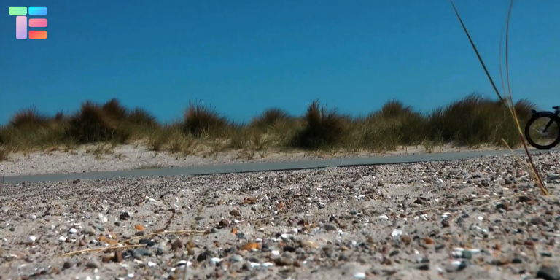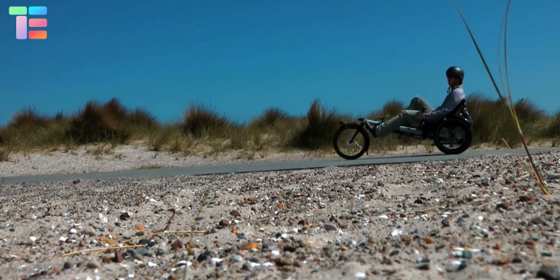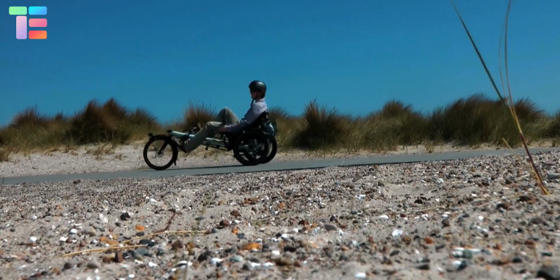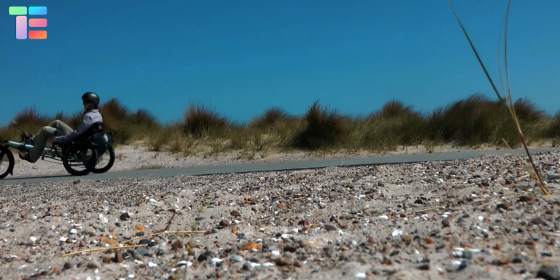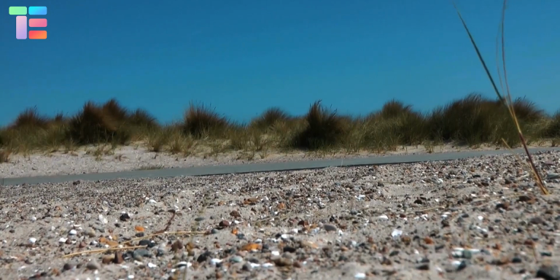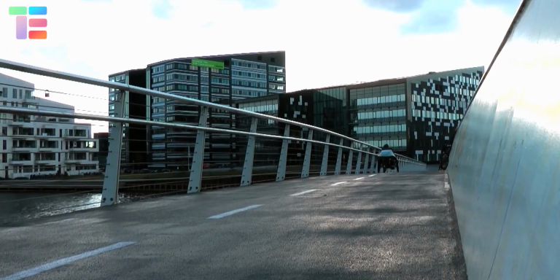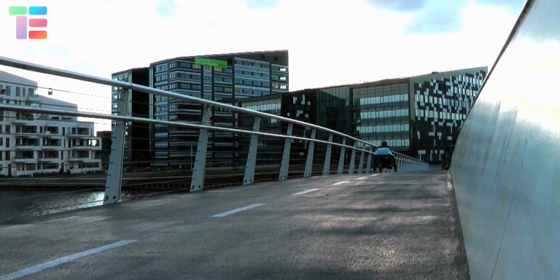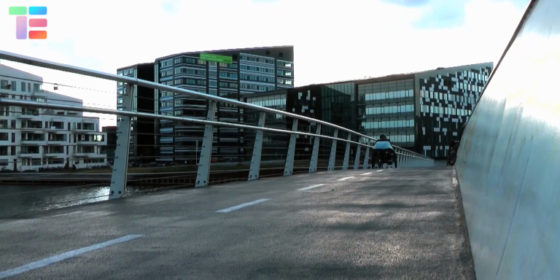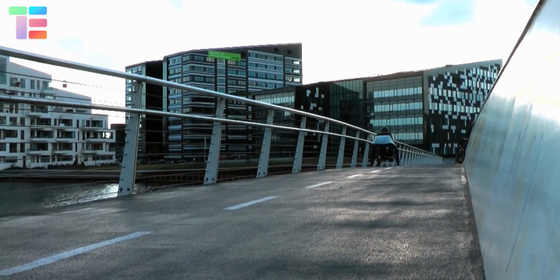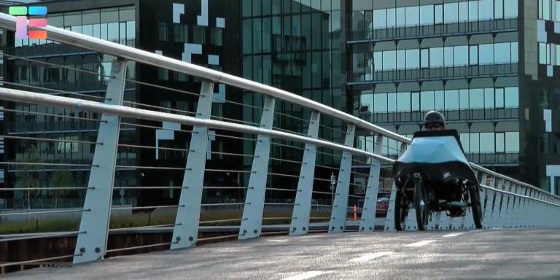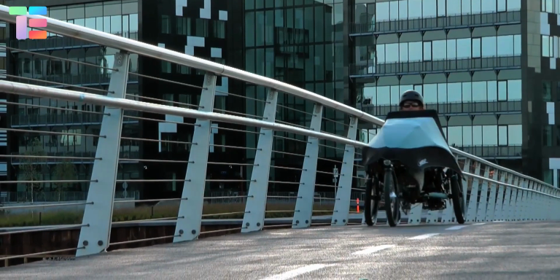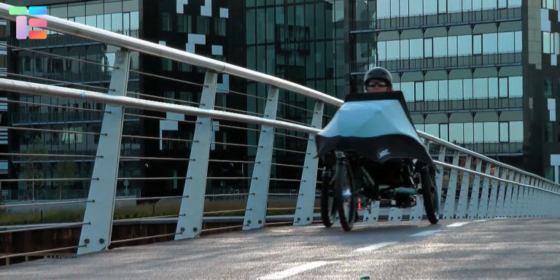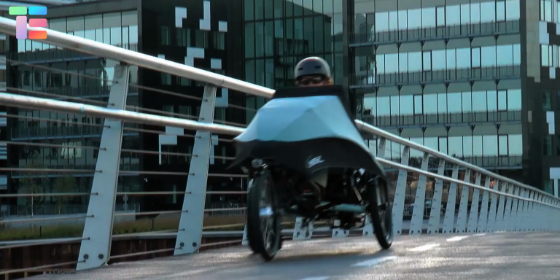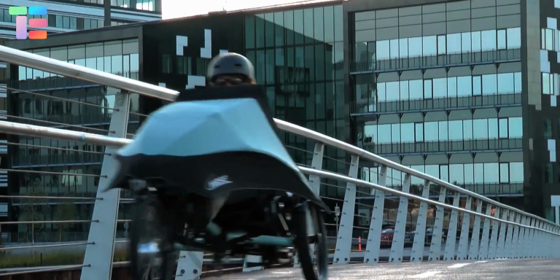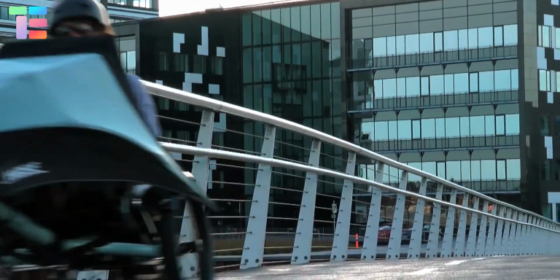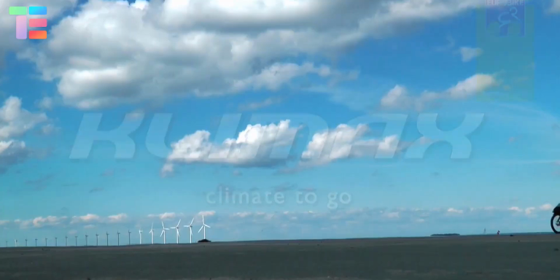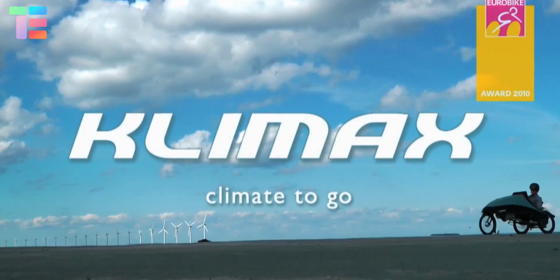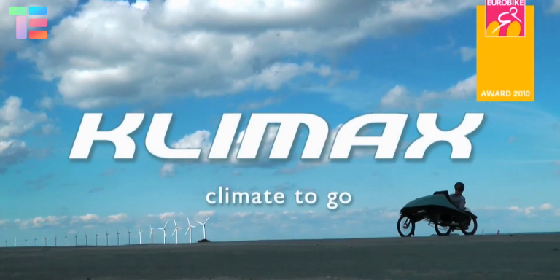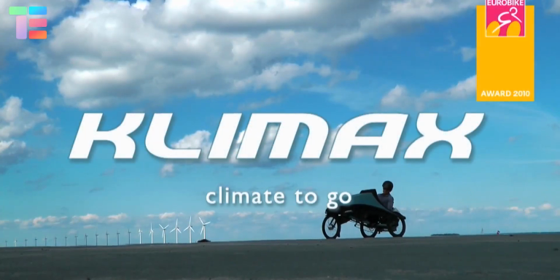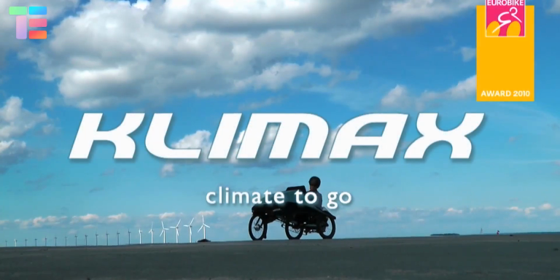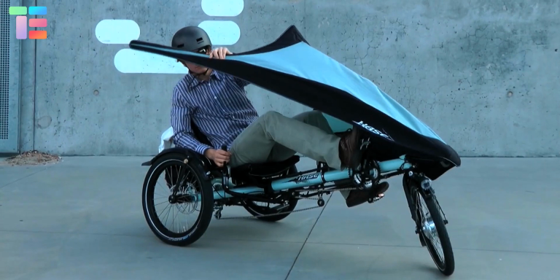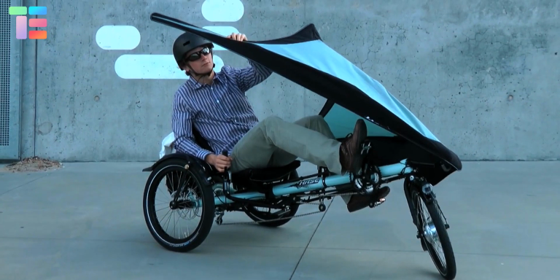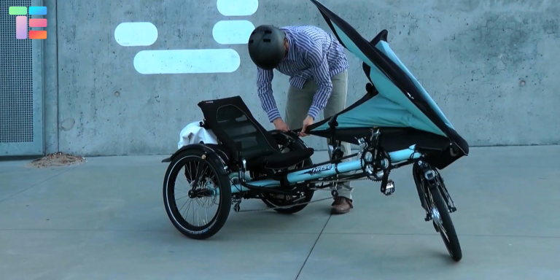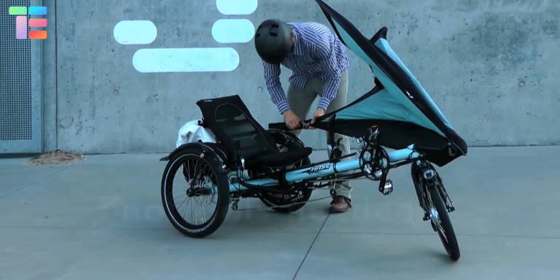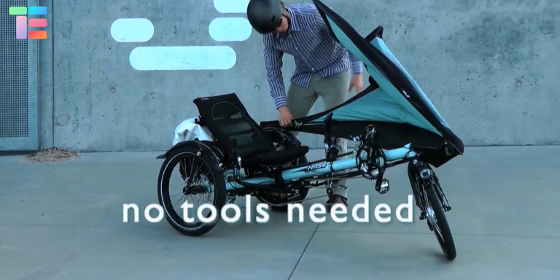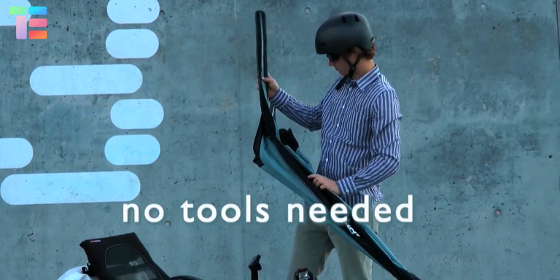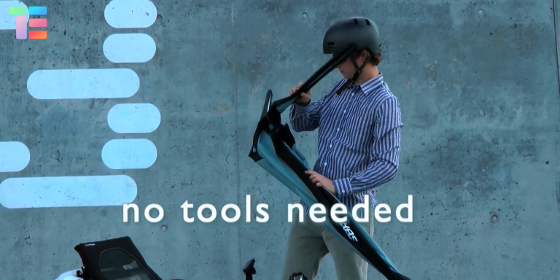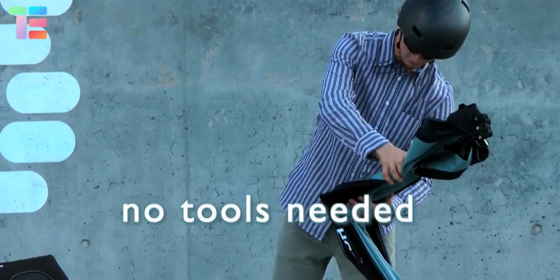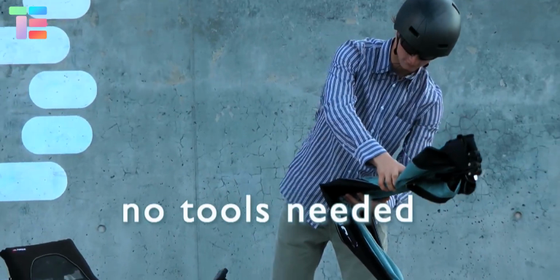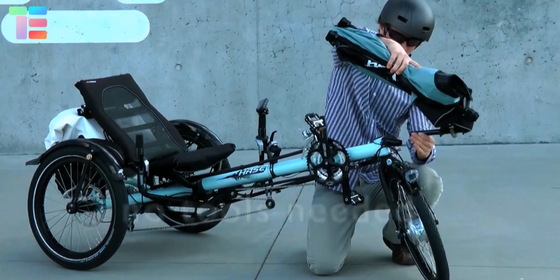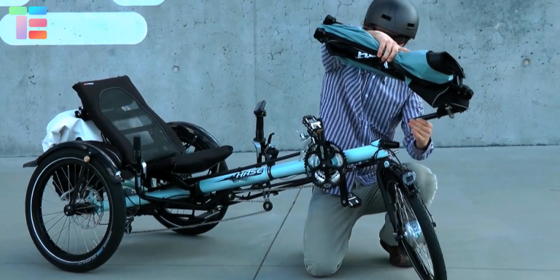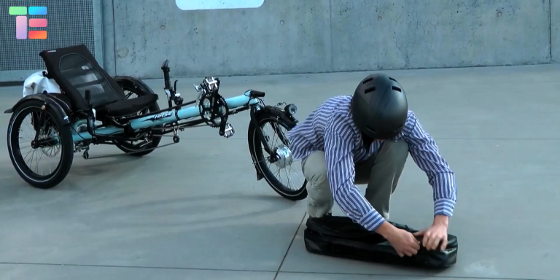The material of this fairing is ultra-light and very durable with a polyacrylate coating, making it waterproof. When not in use, the rider can detach this adjustable fairing, fold it, and keep it in a bag.